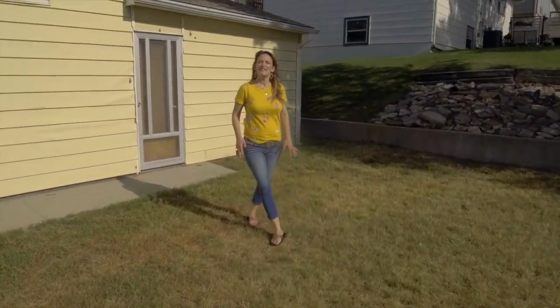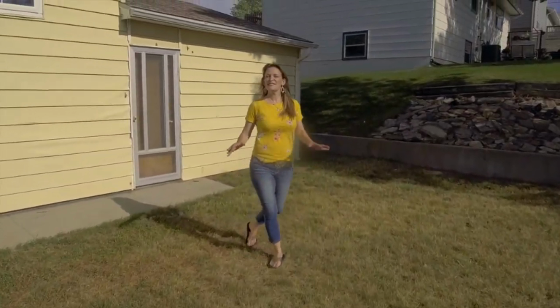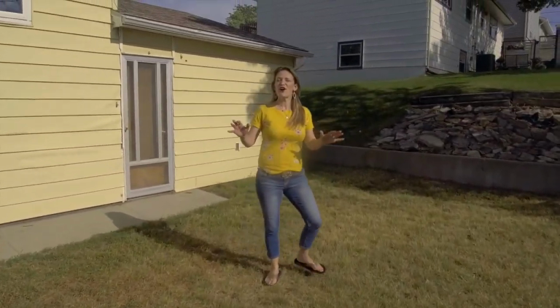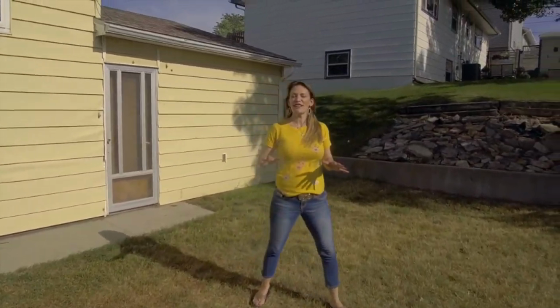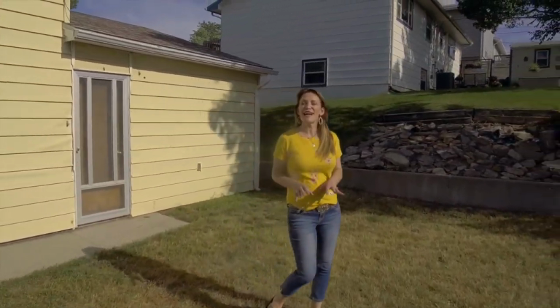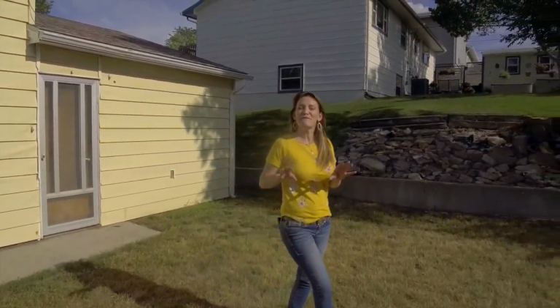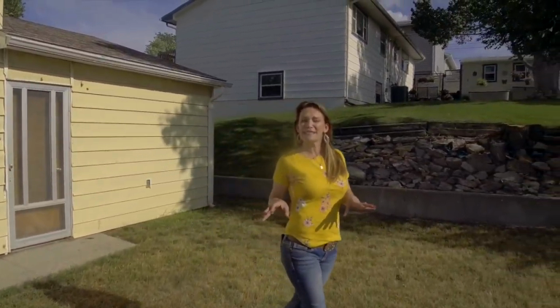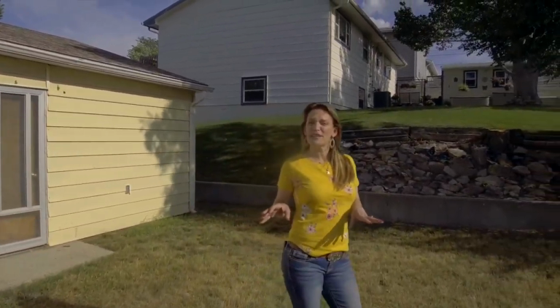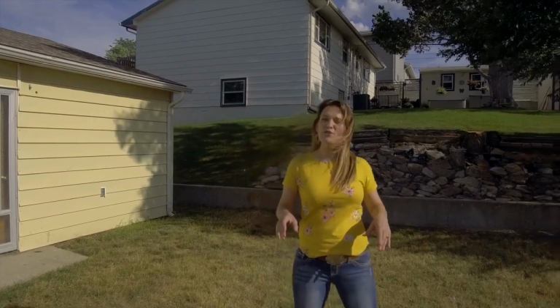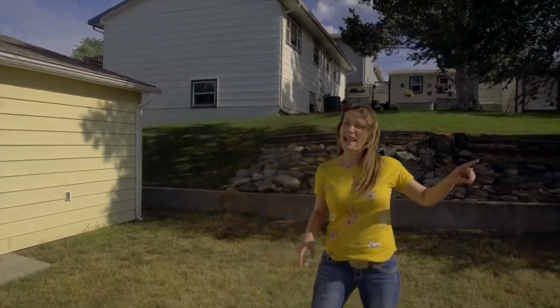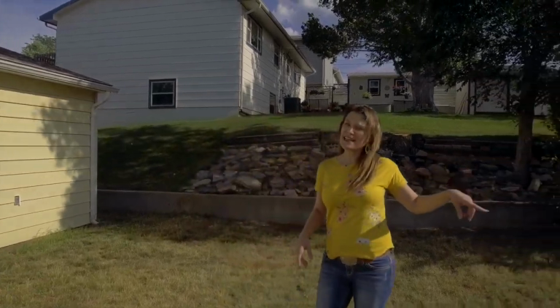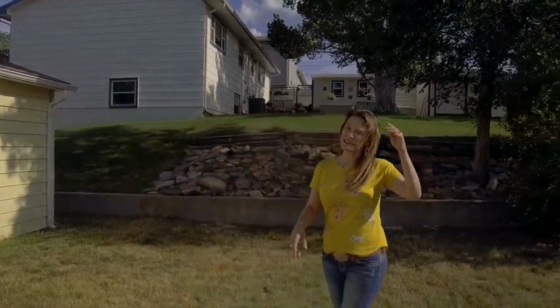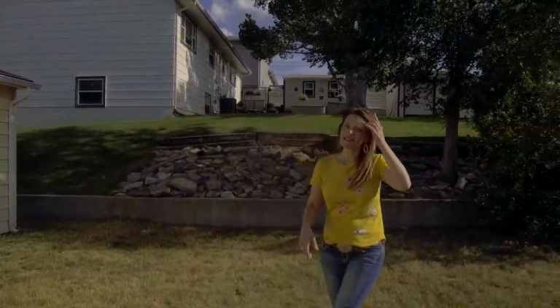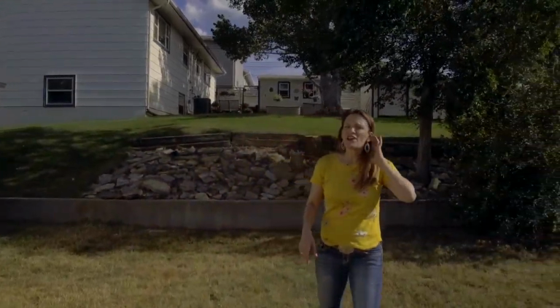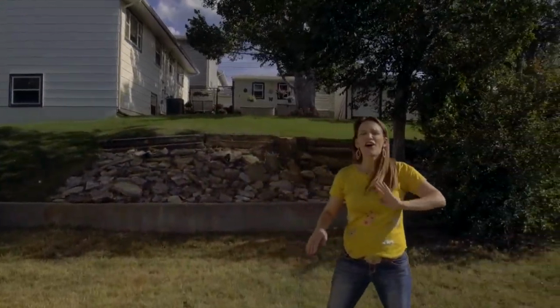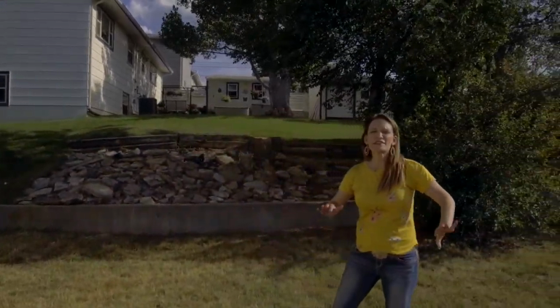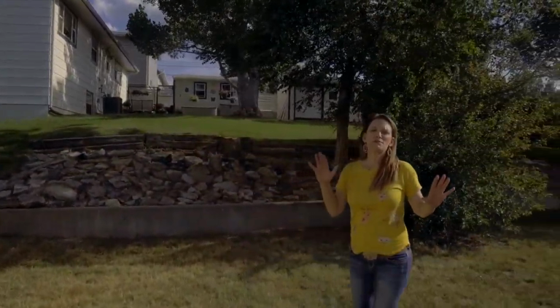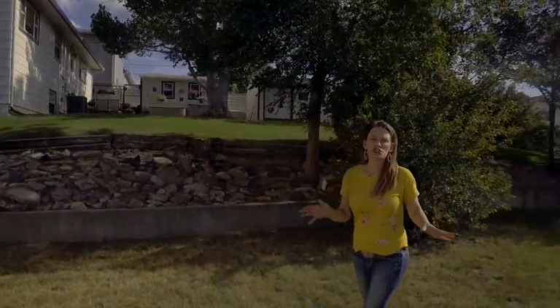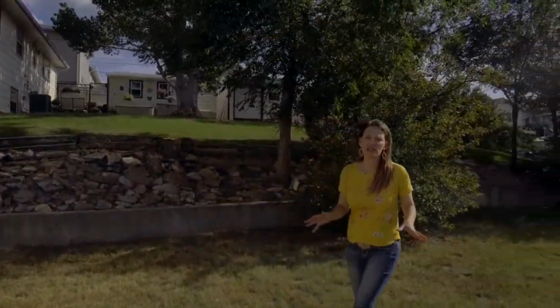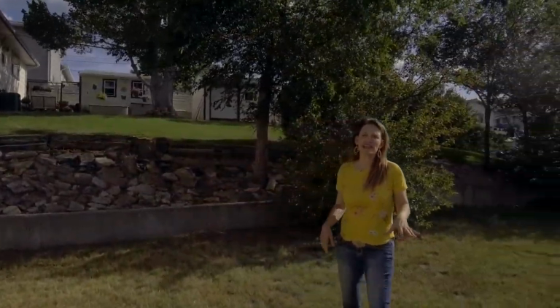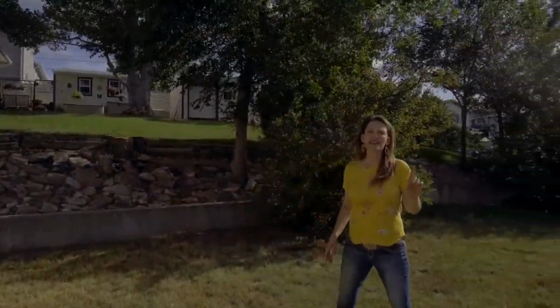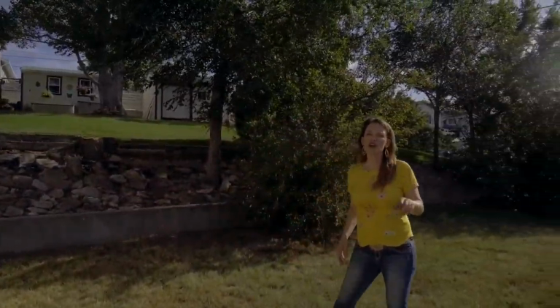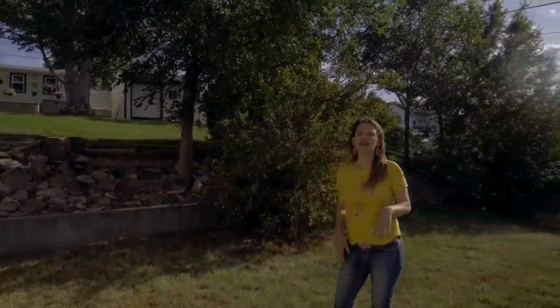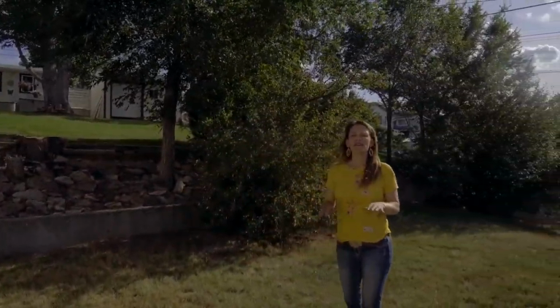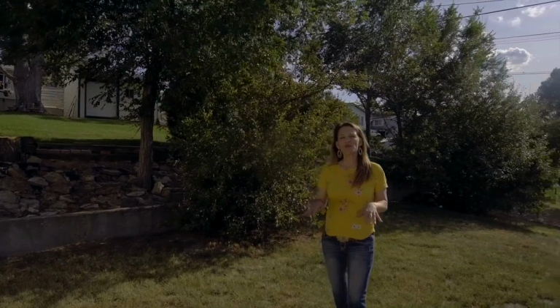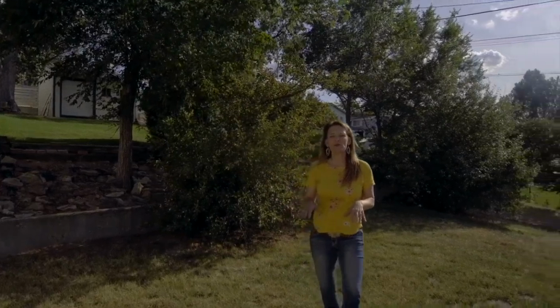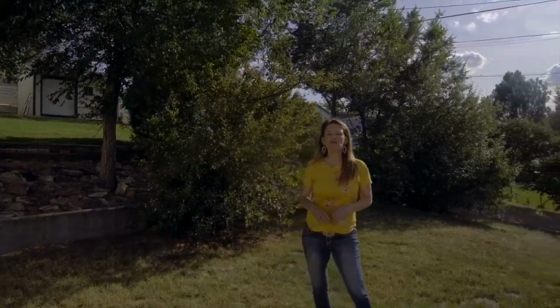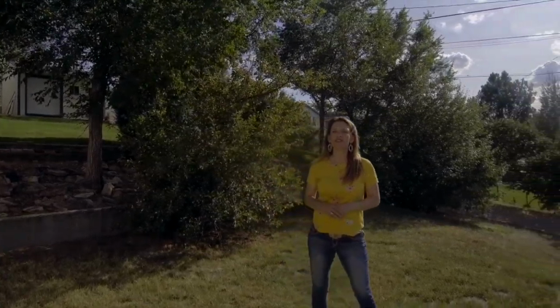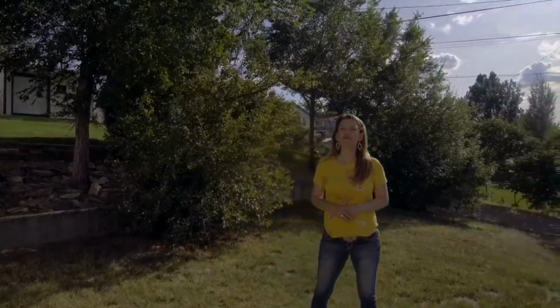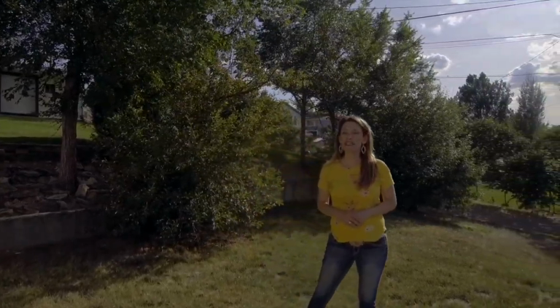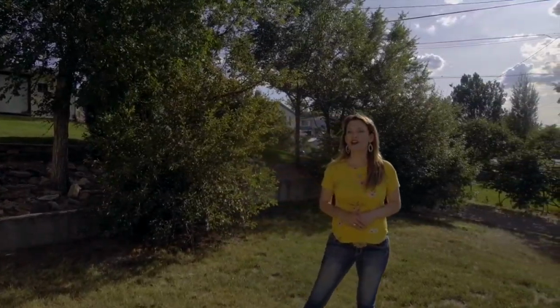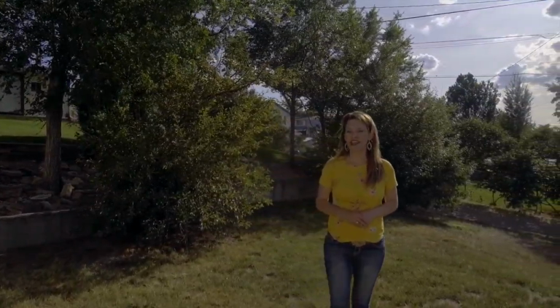This yard is not only massive, but it also has alley access, awesome mature trees, and shrubs. This home can be purchased for as little as $1,500 down.